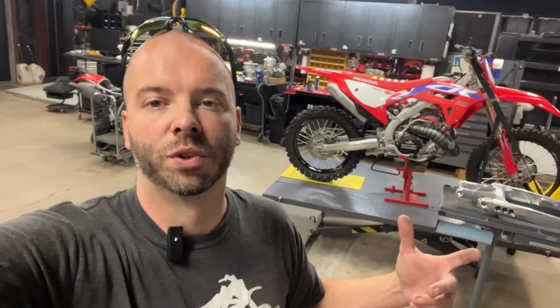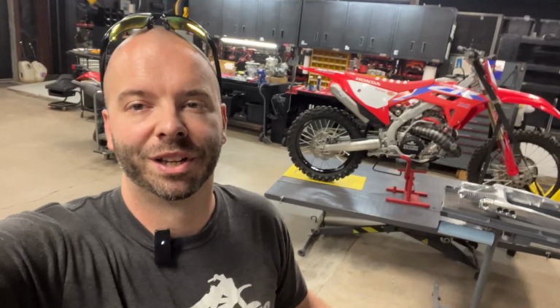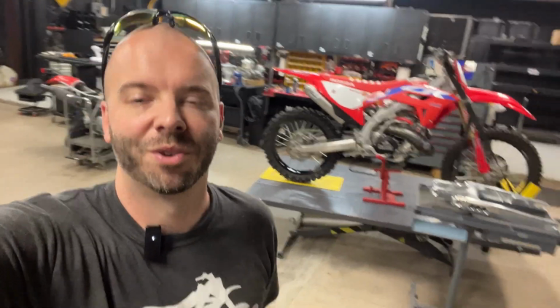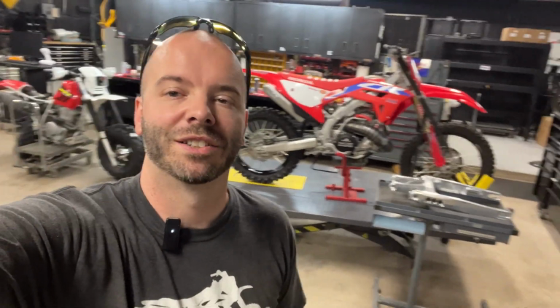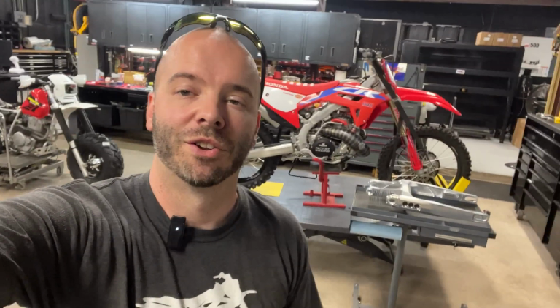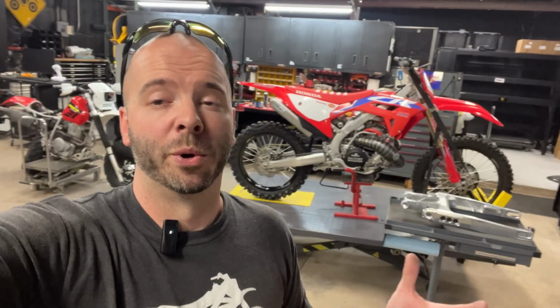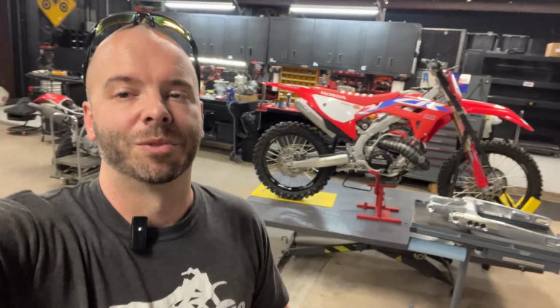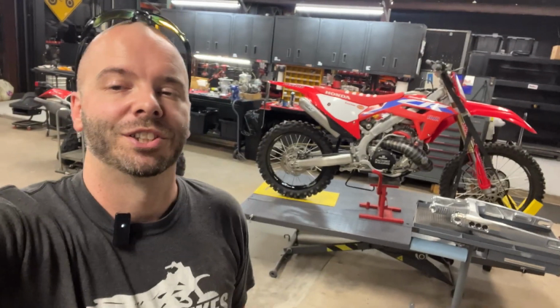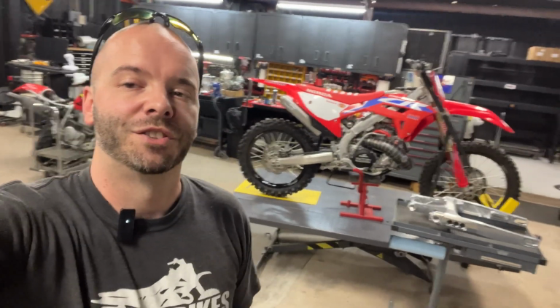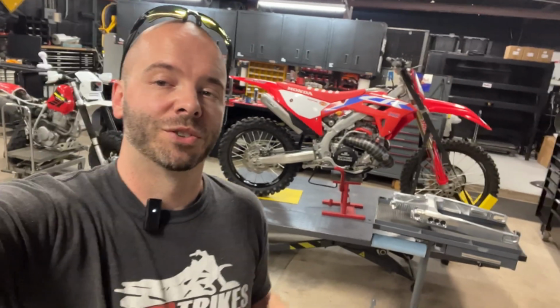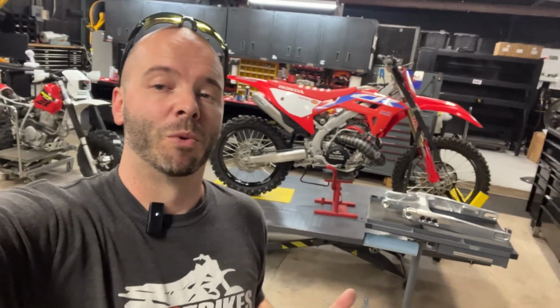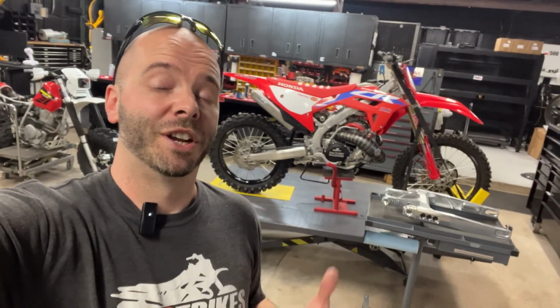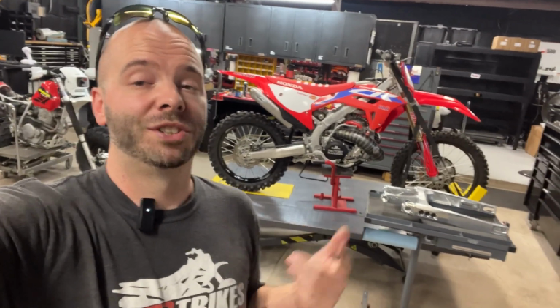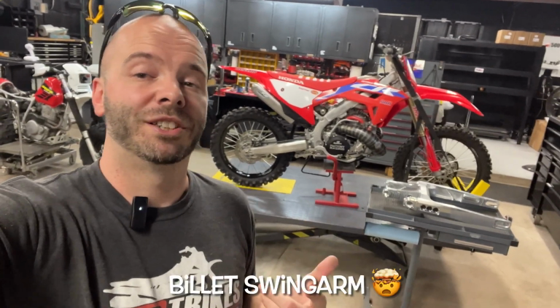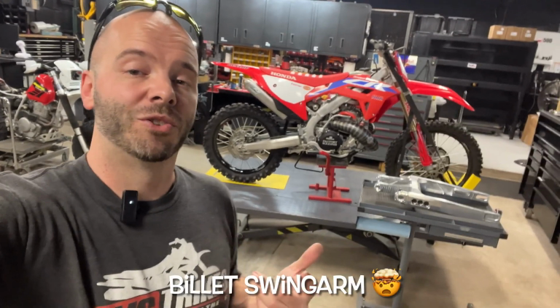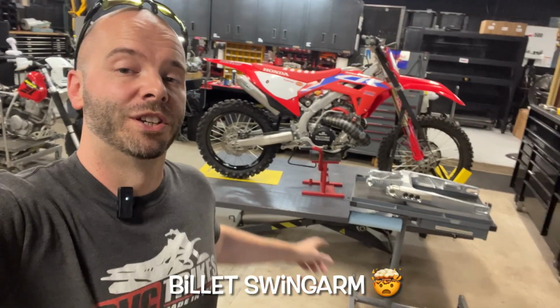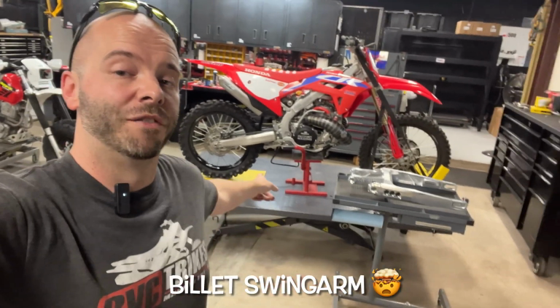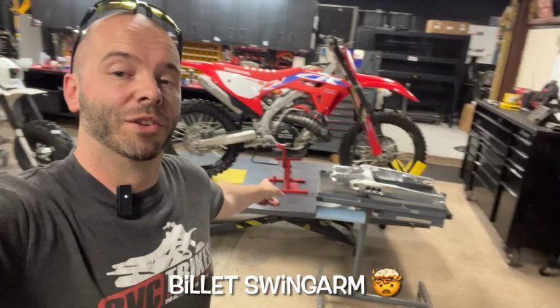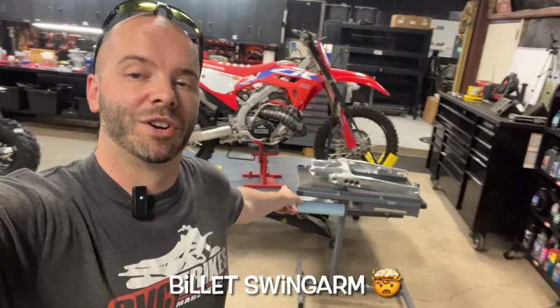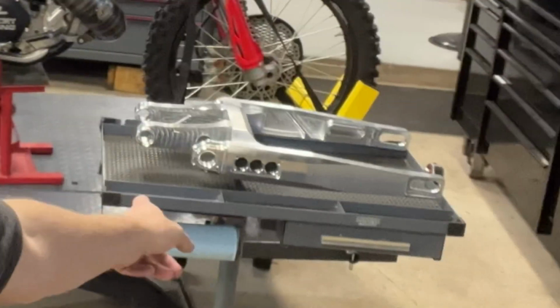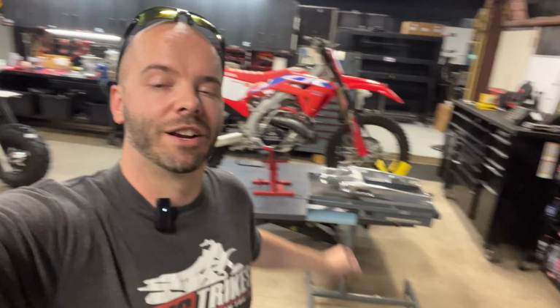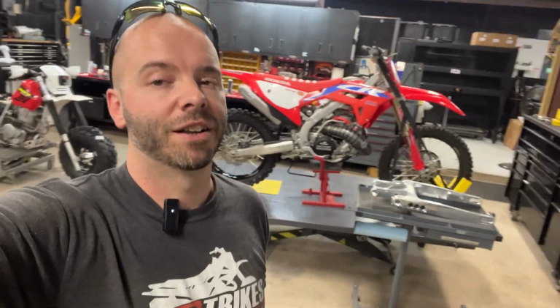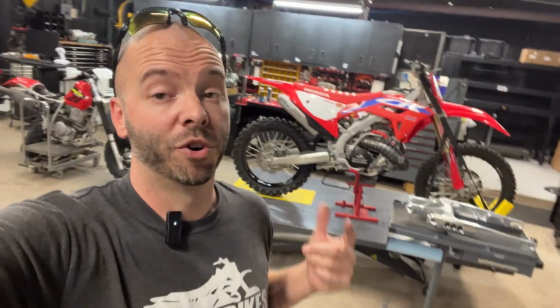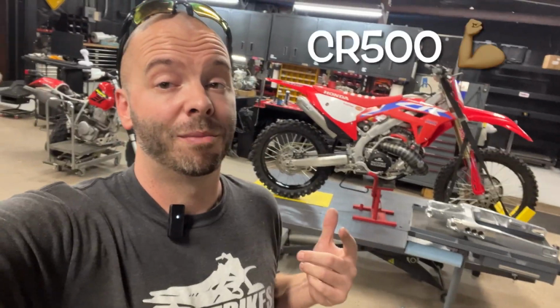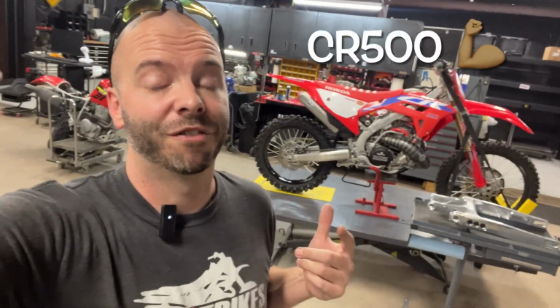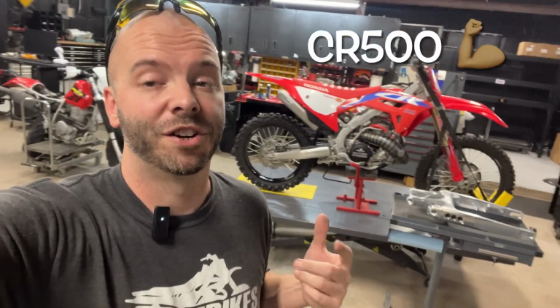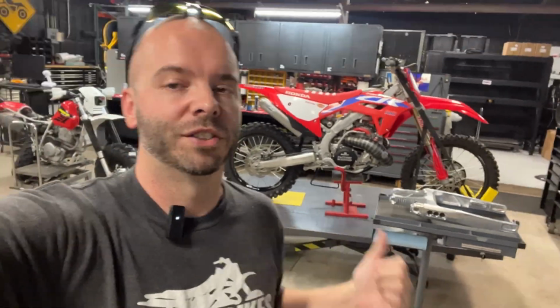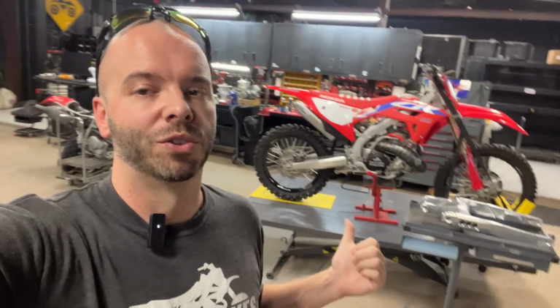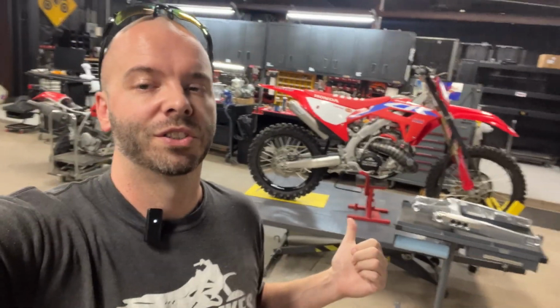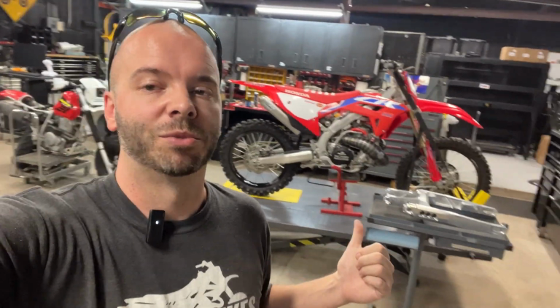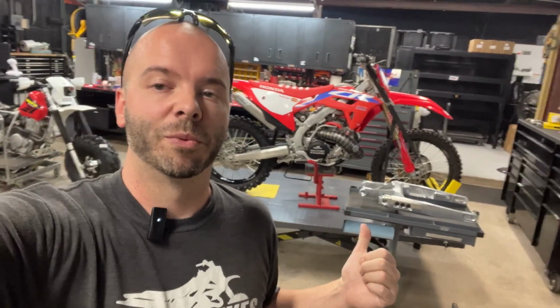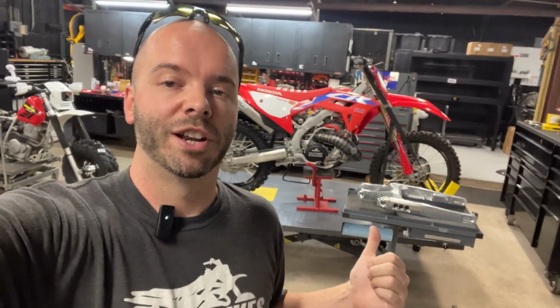What's up guys, welcome back to the channel — boy do I have something exciting in this video. You guys have been seeing my teaser clips of that billet swing arm right there. We're going to put it on my CR500. Let's take a closer look at this awesome swing arm that we created.